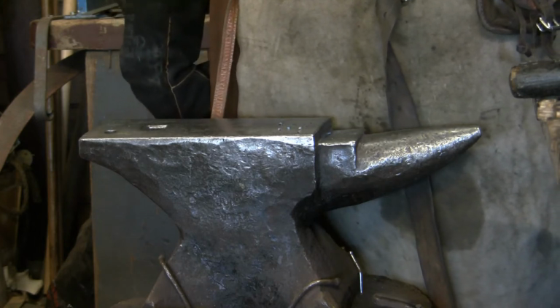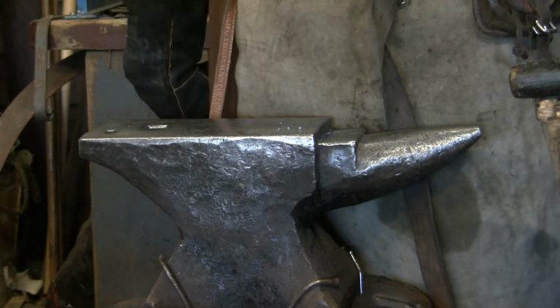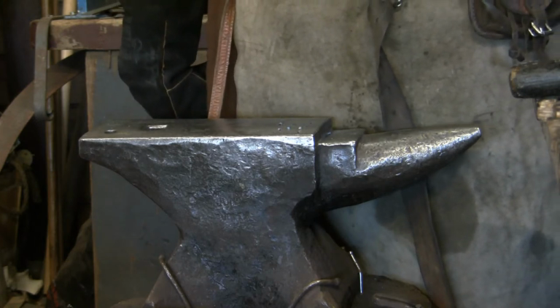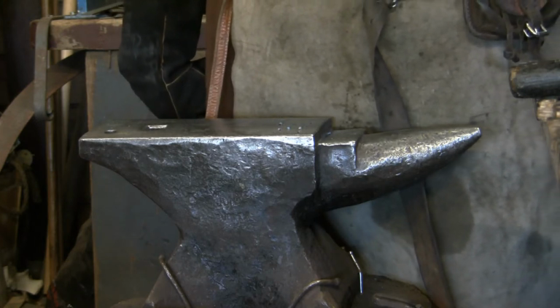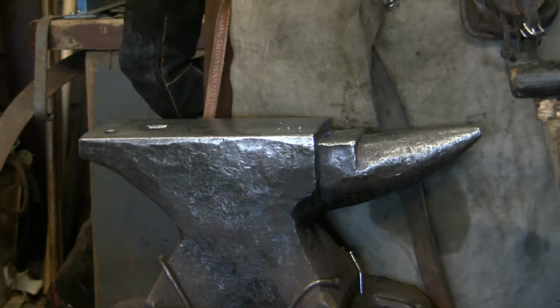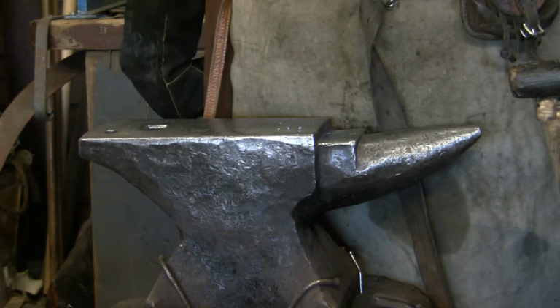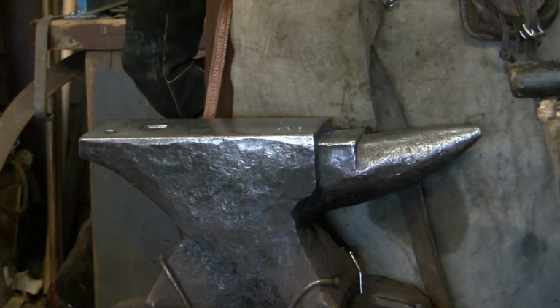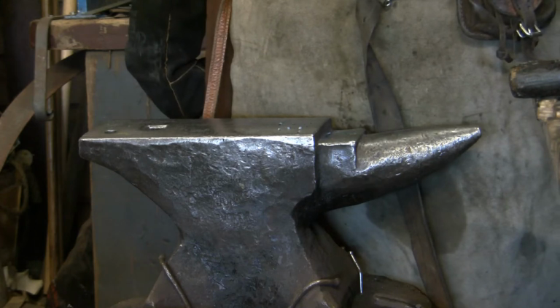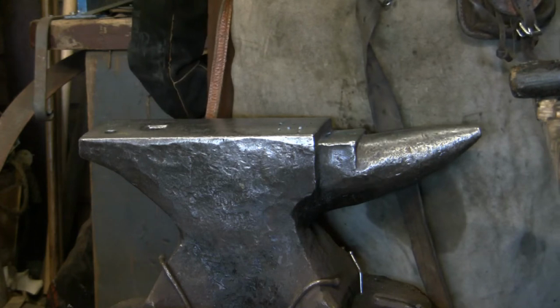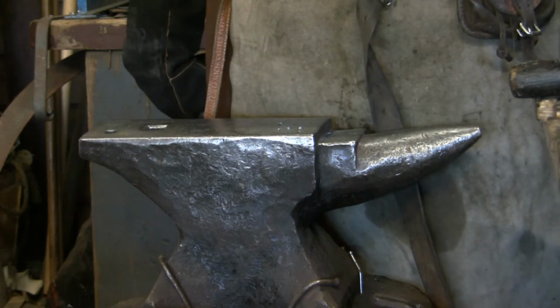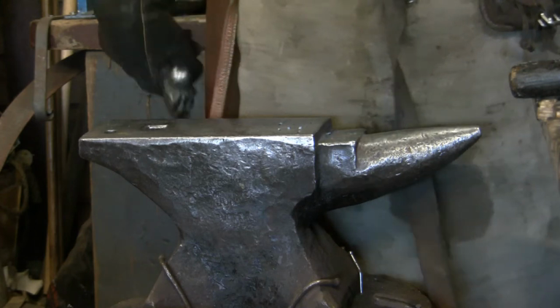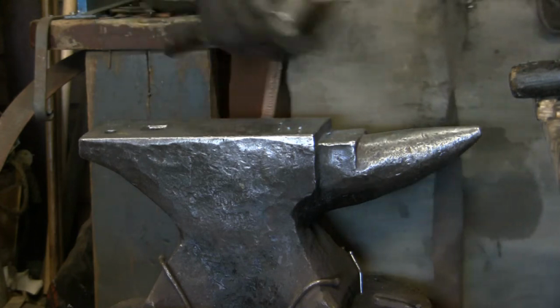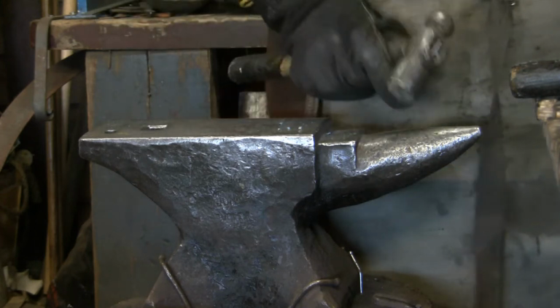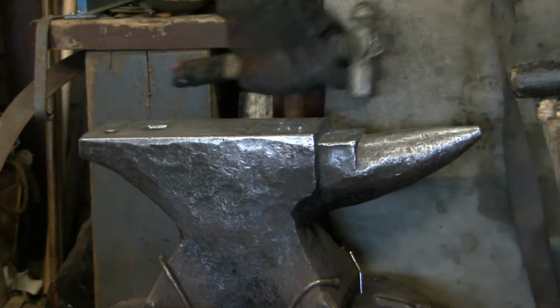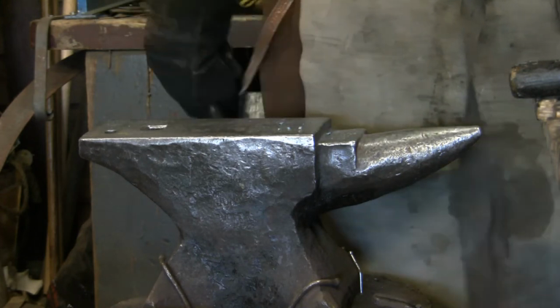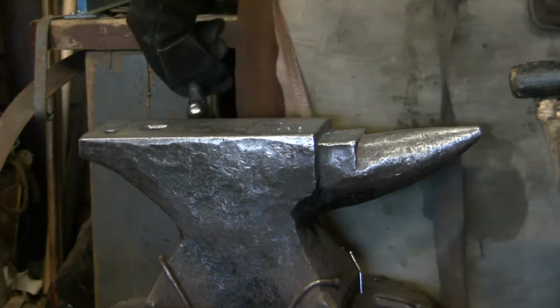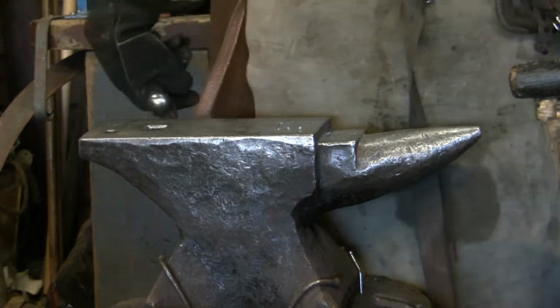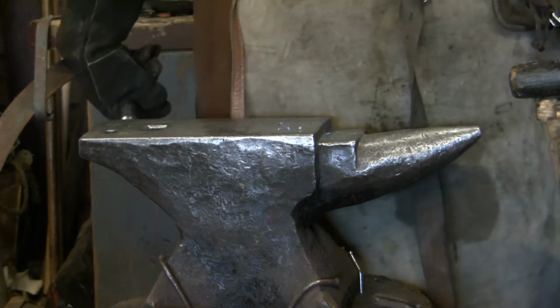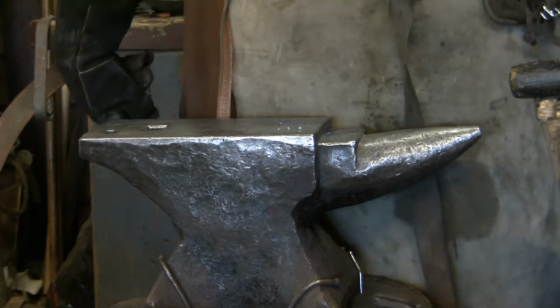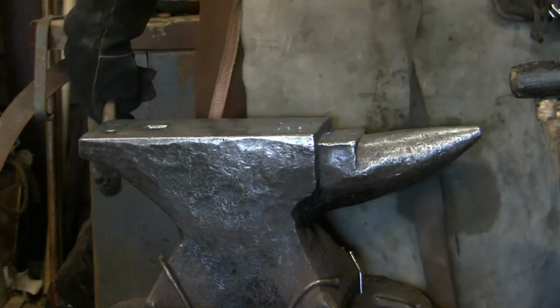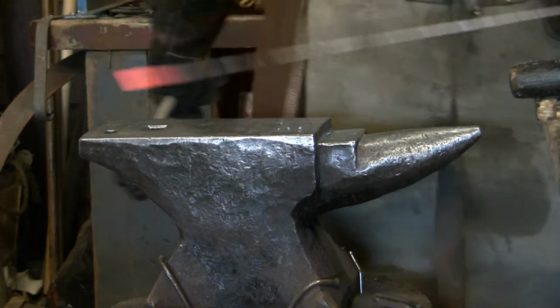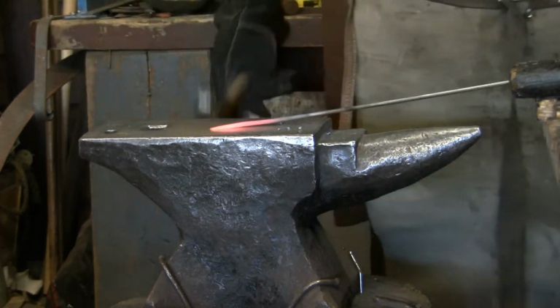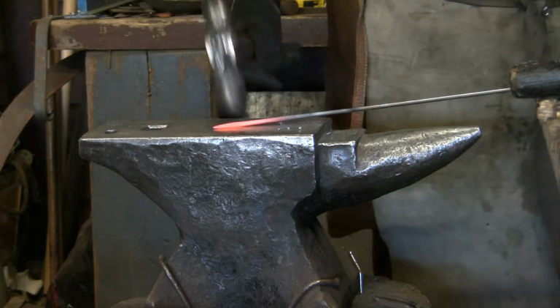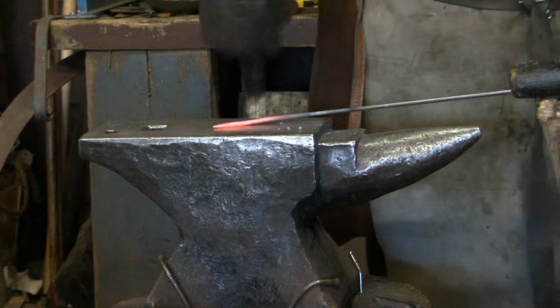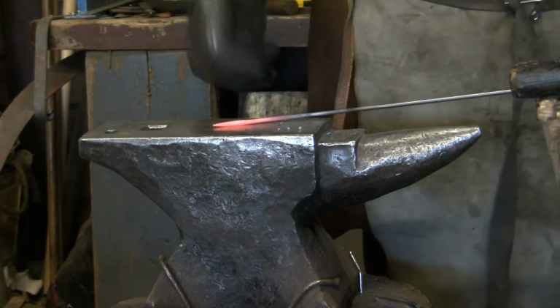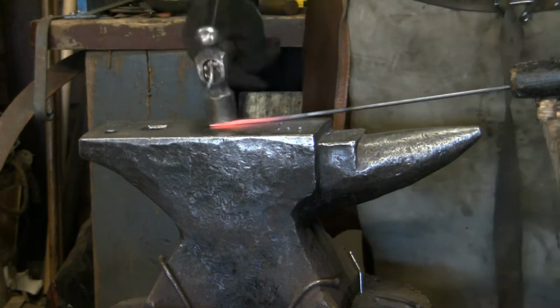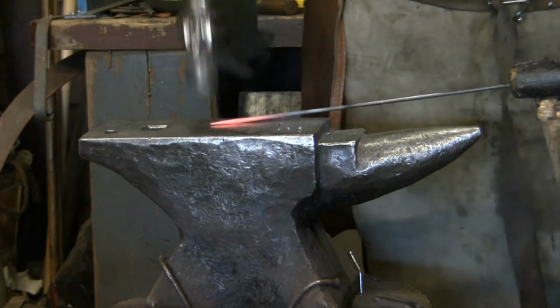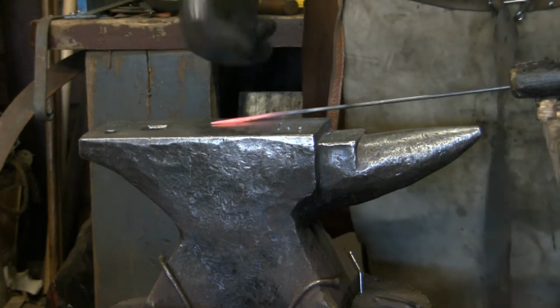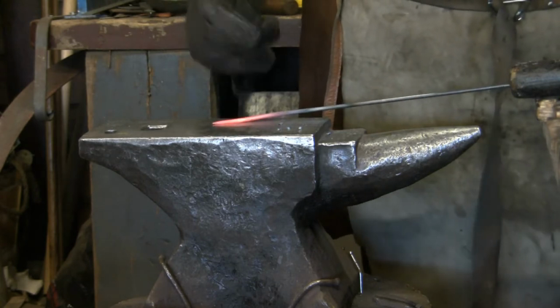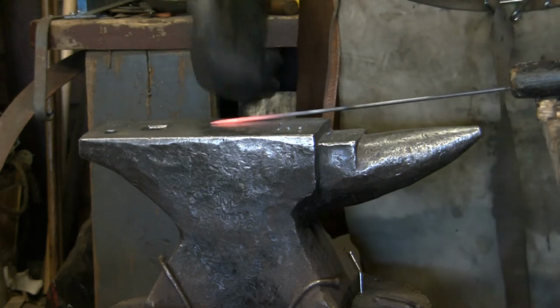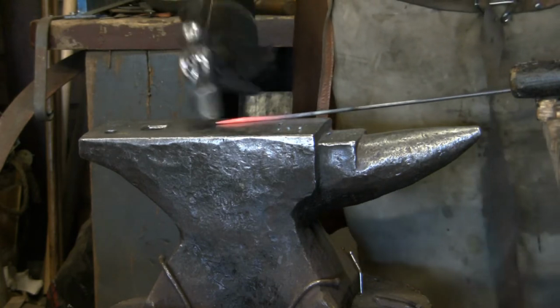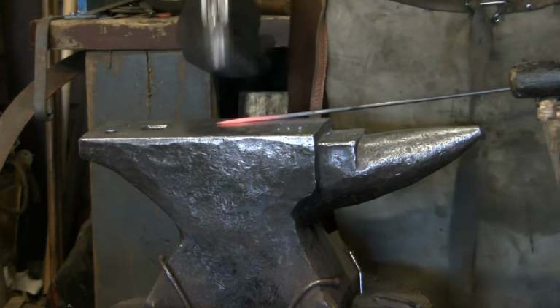From there we'll go to the horn at the end and do the shaping on there. Then we'll be making the pin.